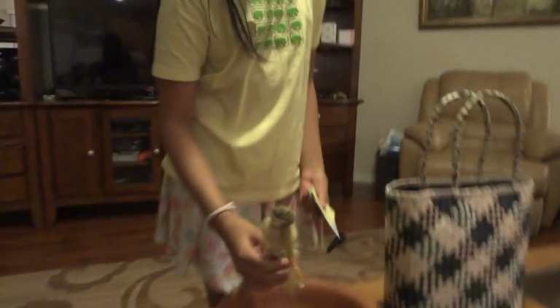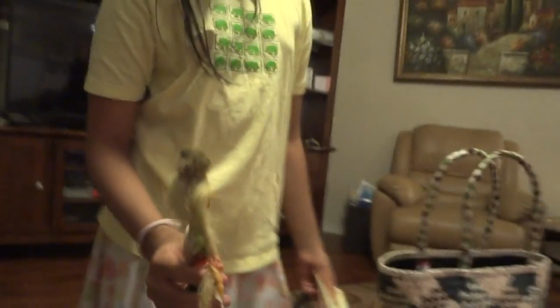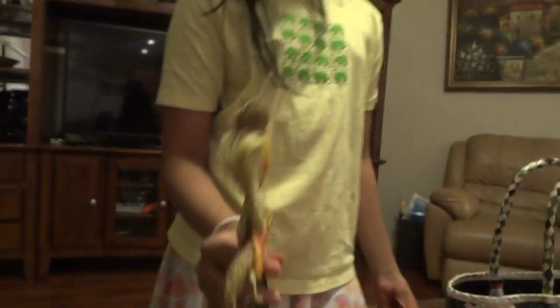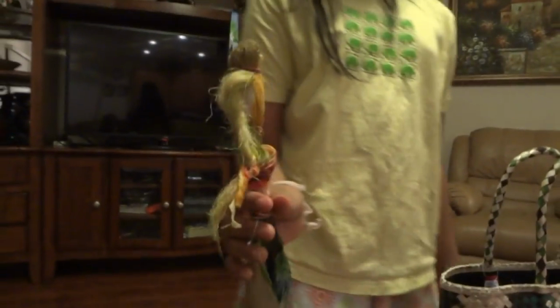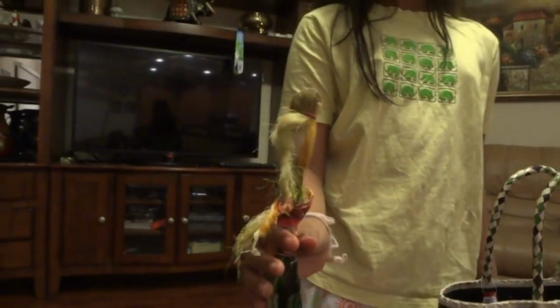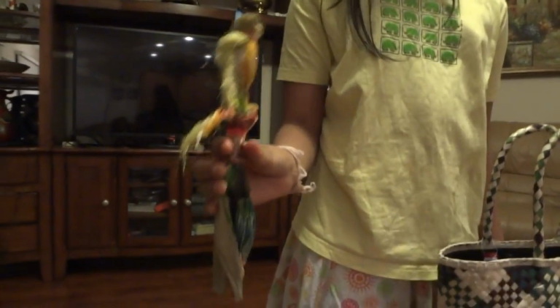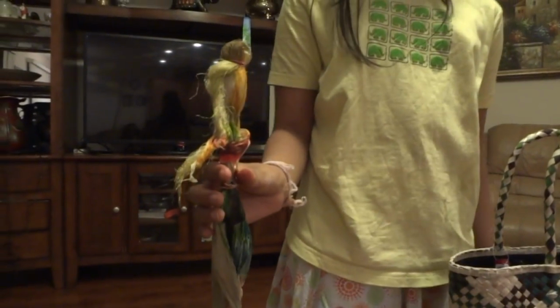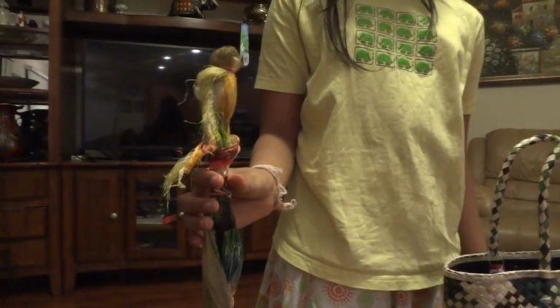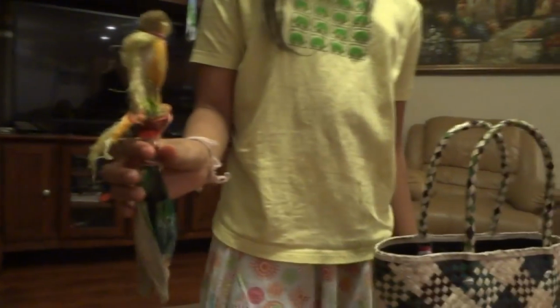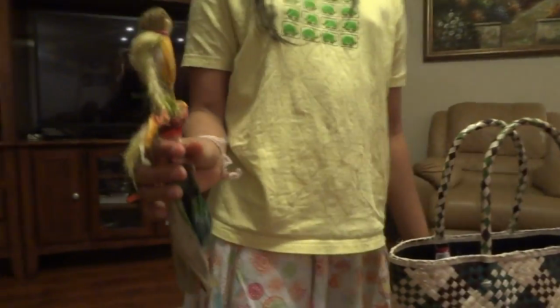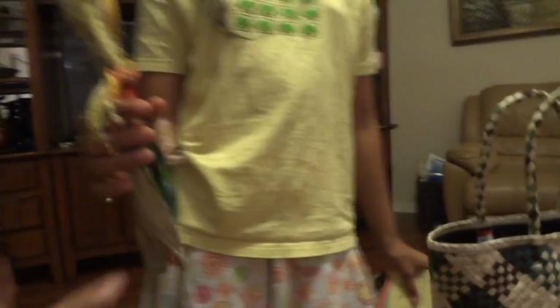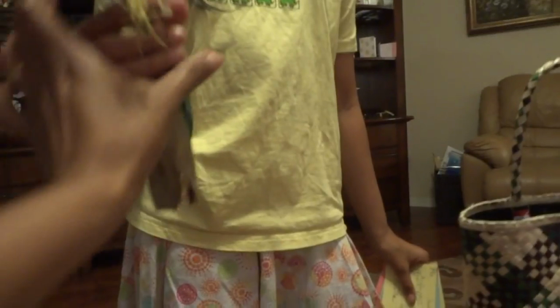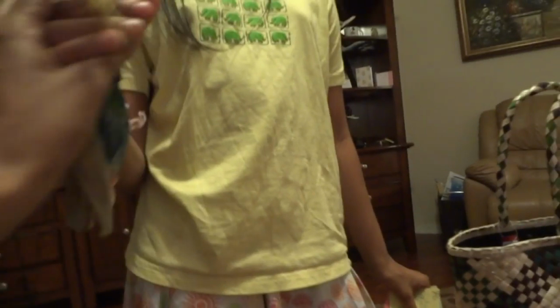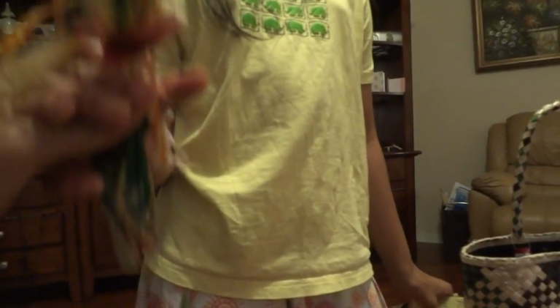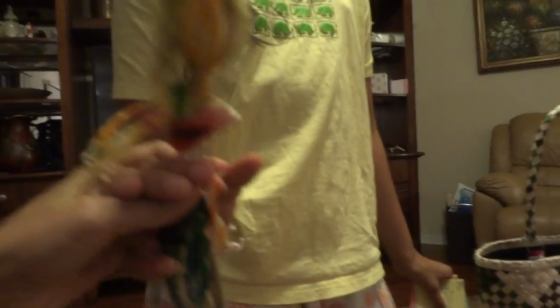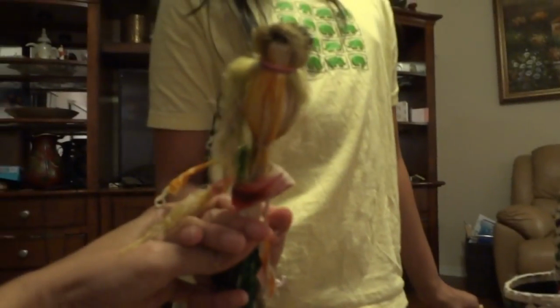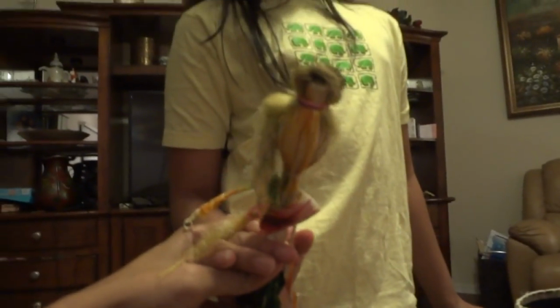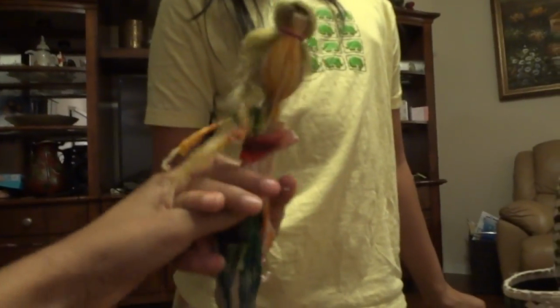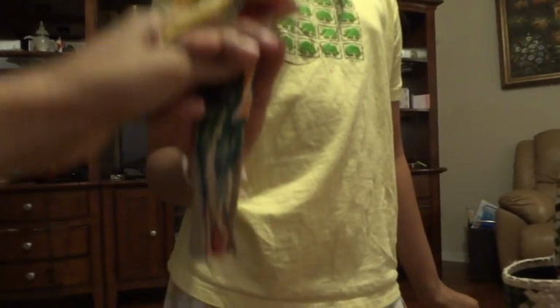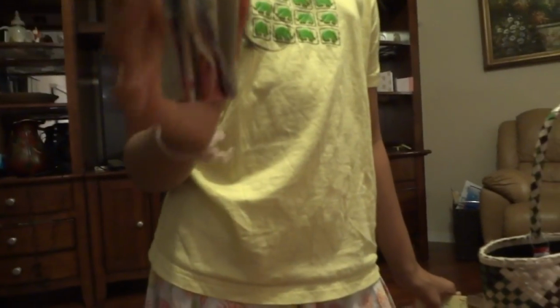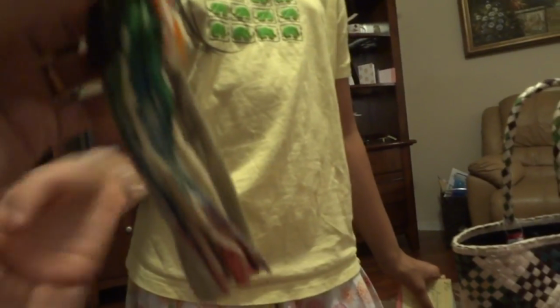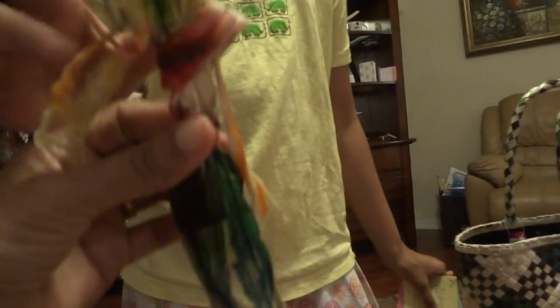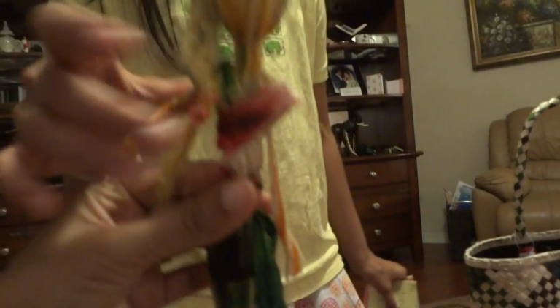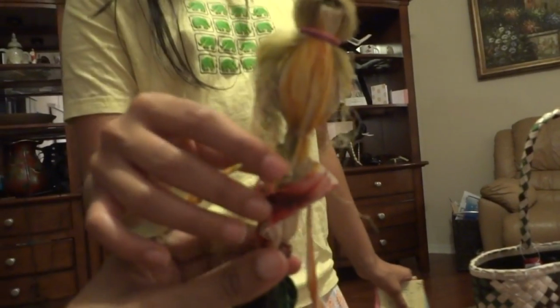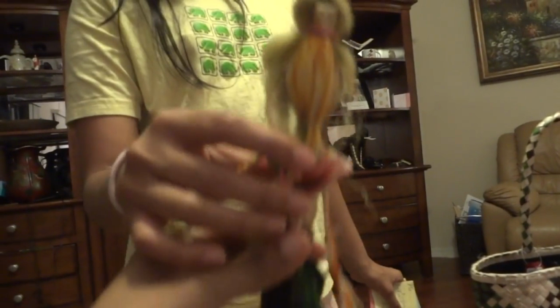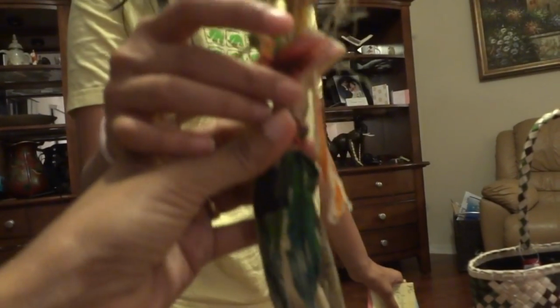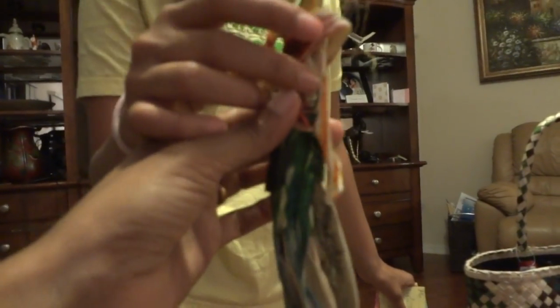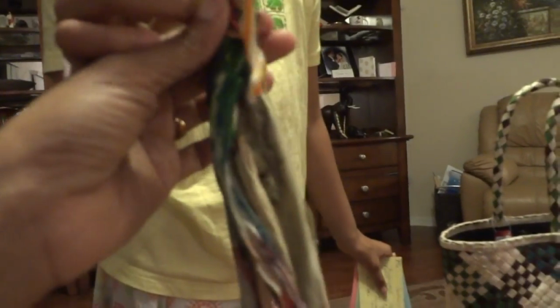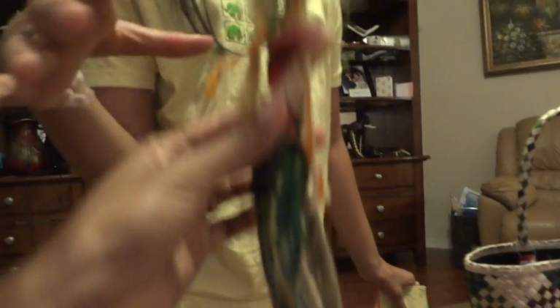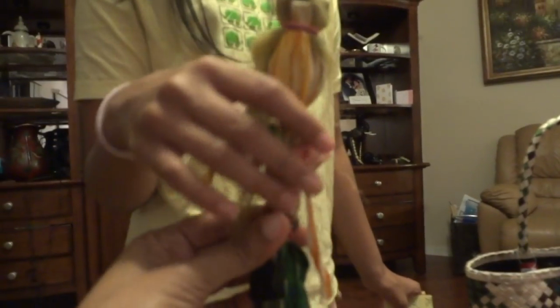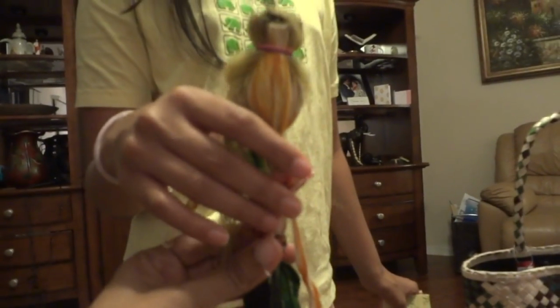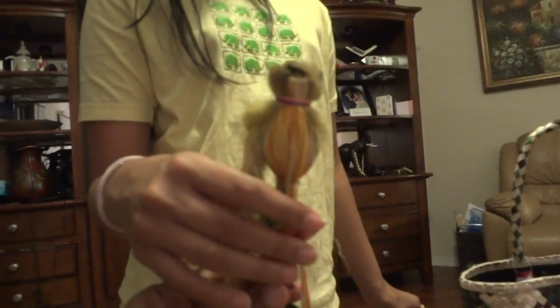And this is a corn husk doll. It's very fragile. We just combined it and tied it up until we kind of made this. And as you see, it looks really cool.